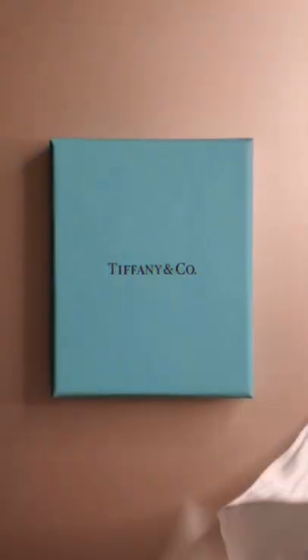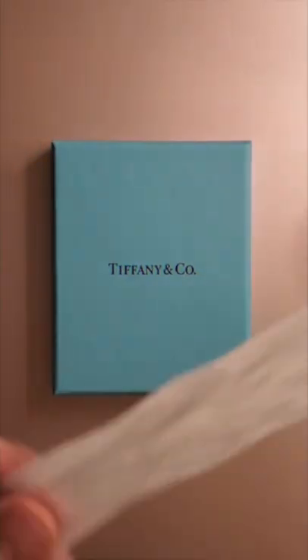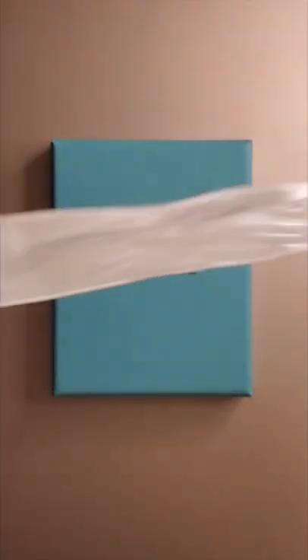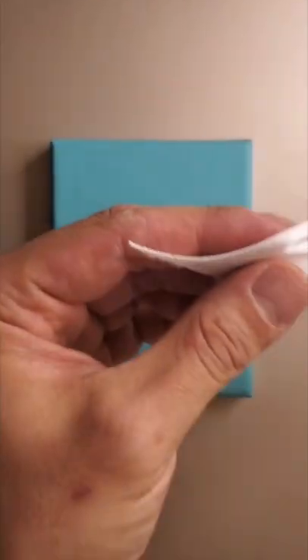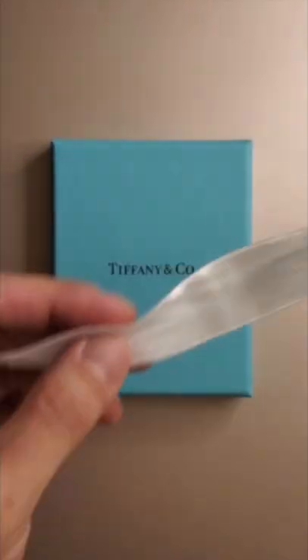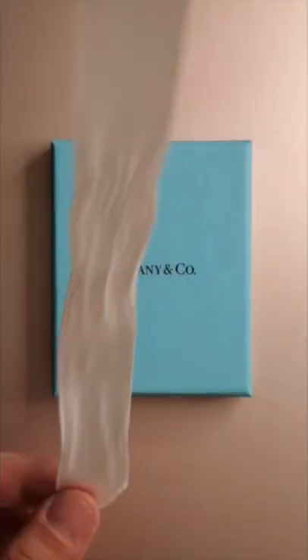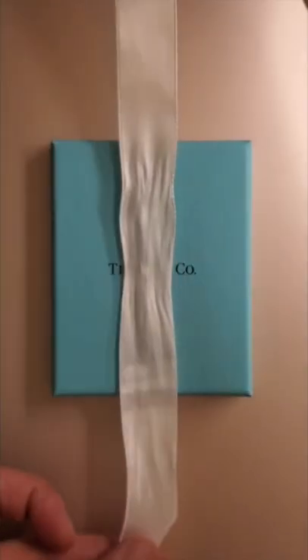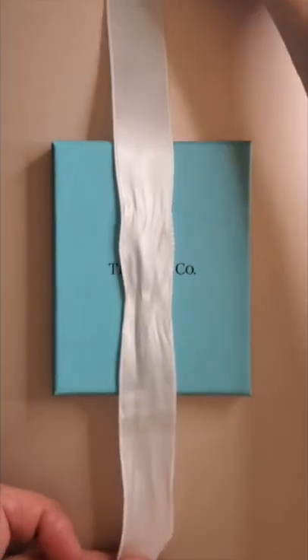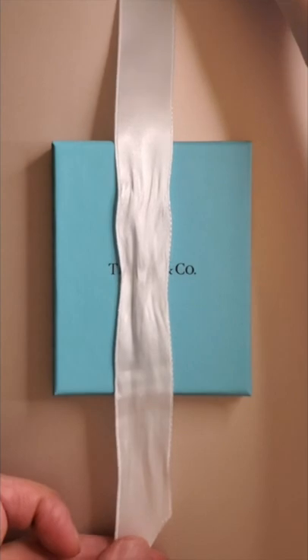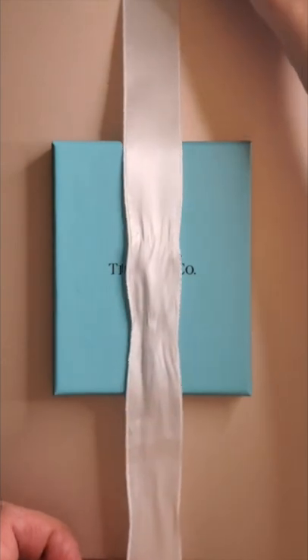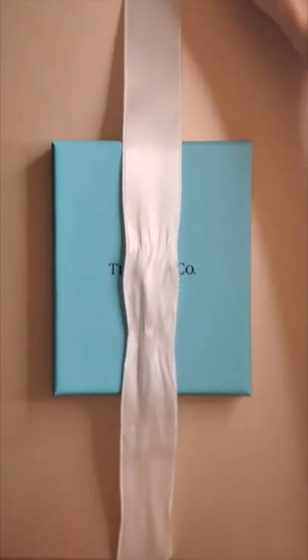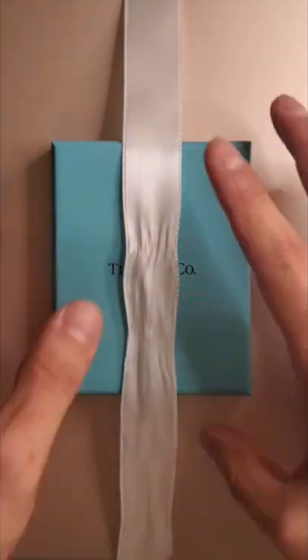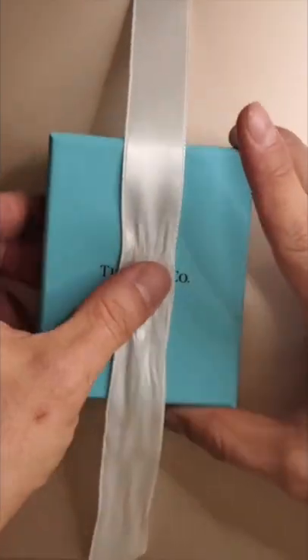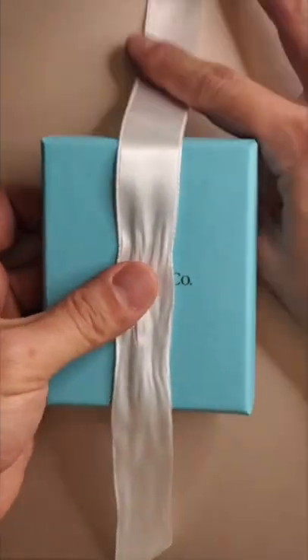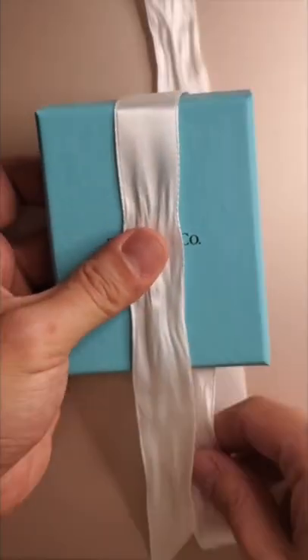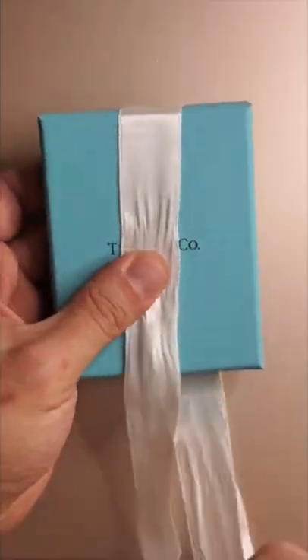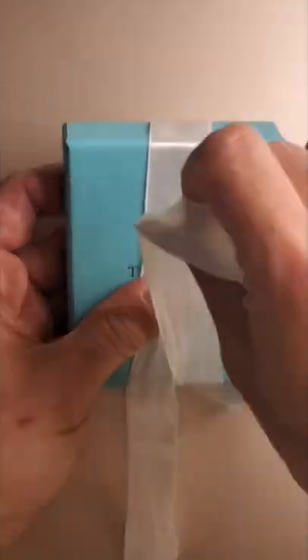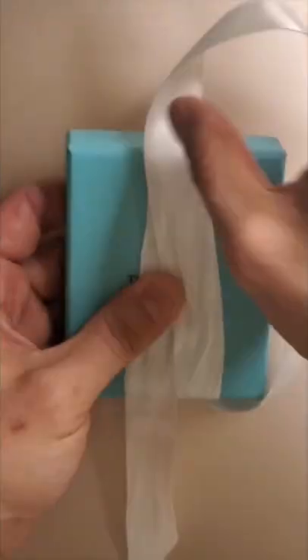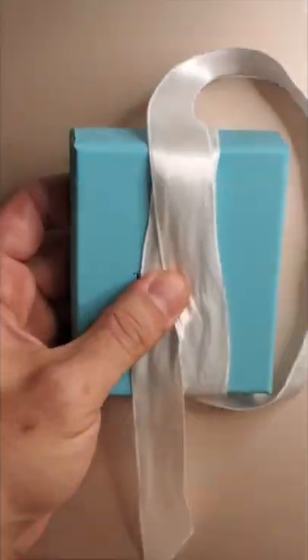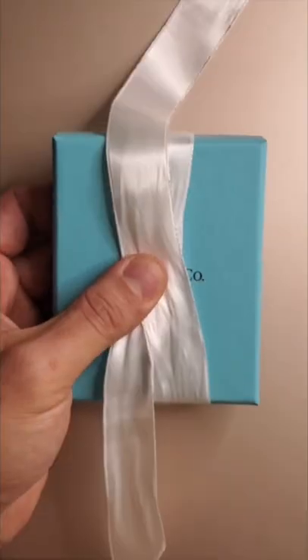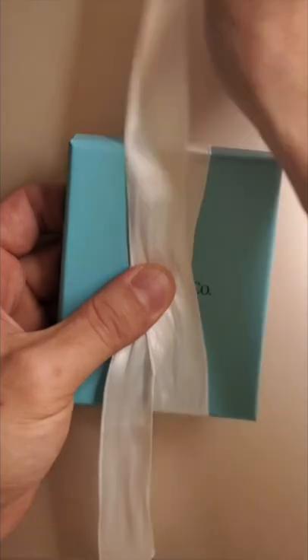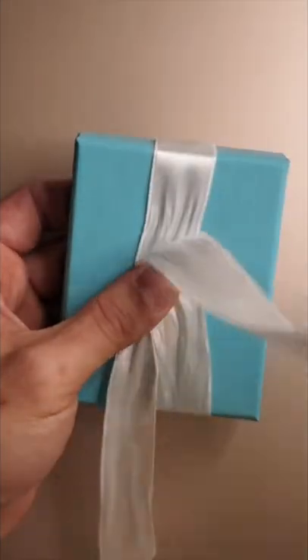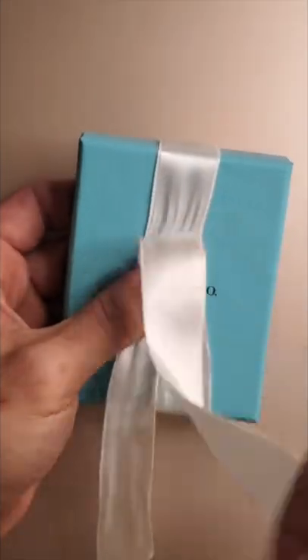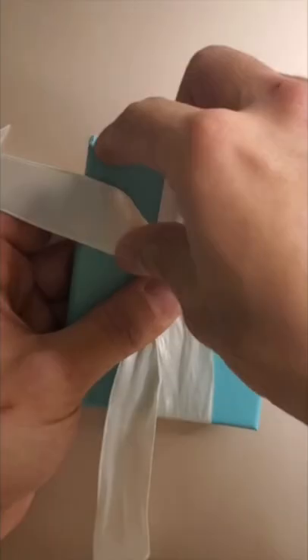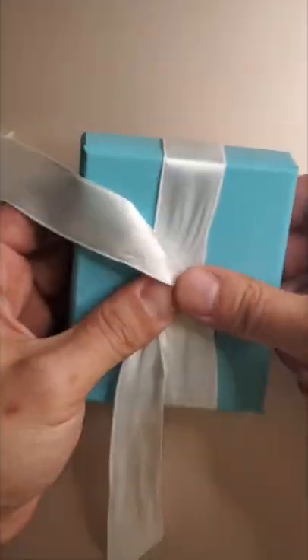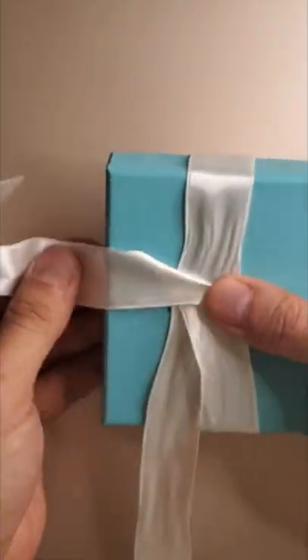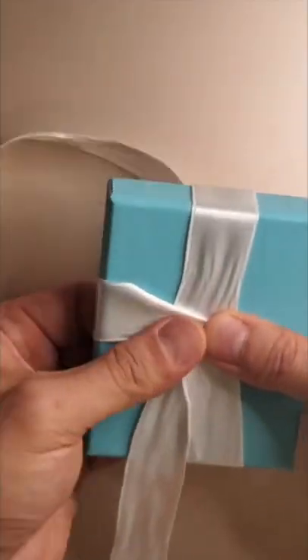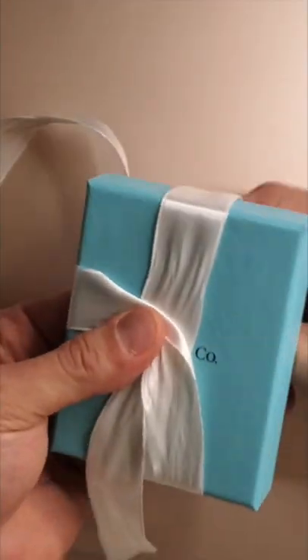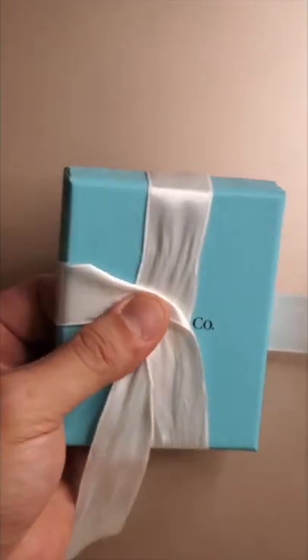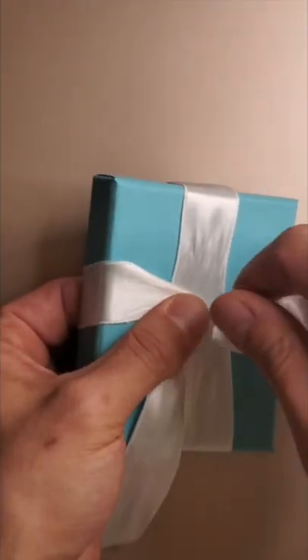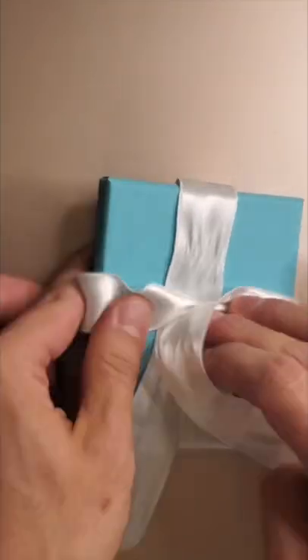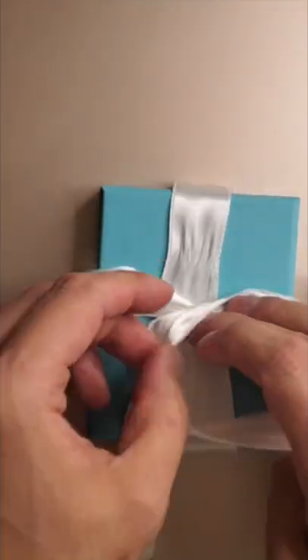Start by laying the ribbon on top of the box with most of the ribbon above. Wrap it under the box at 12 o'clock and coming back around to the middle. Bend the ribbon at a right angle to 9 o'clock and come back around.